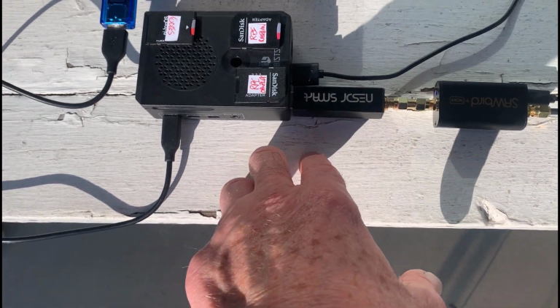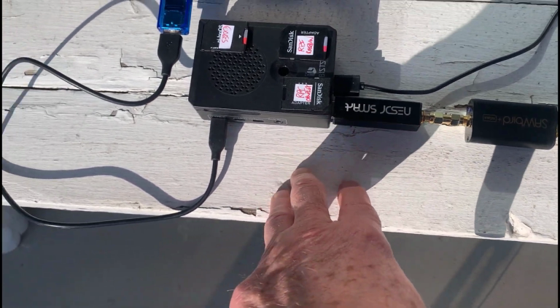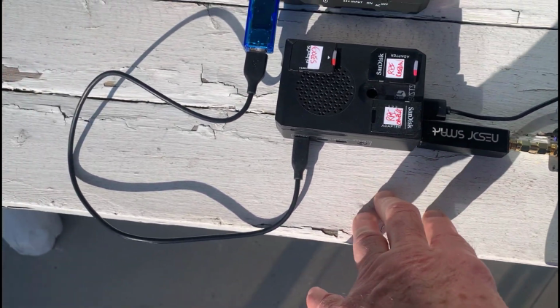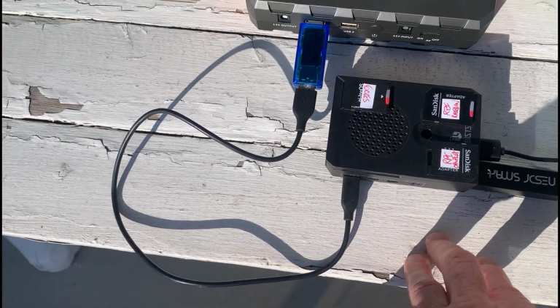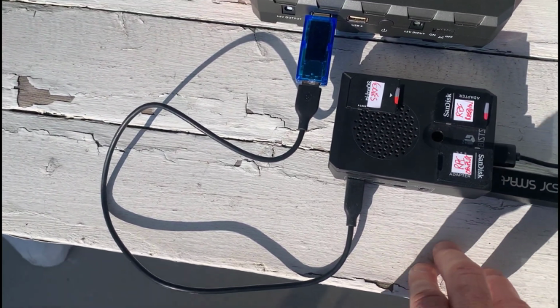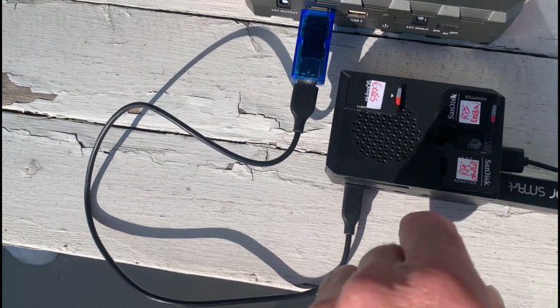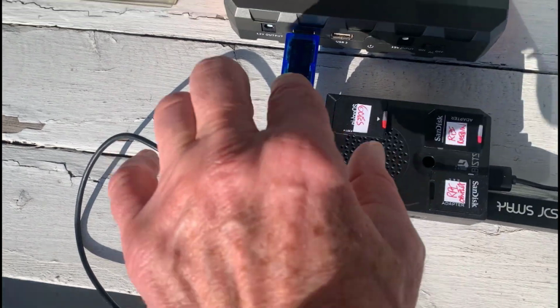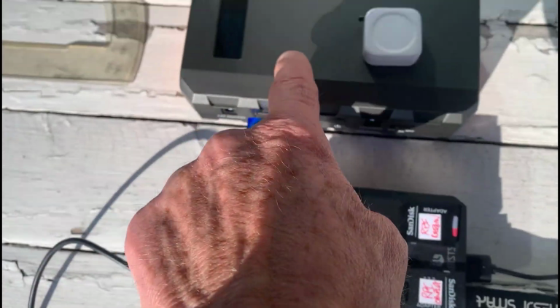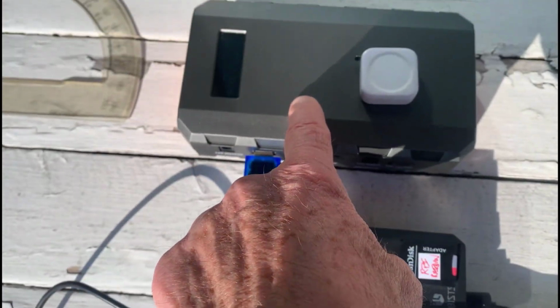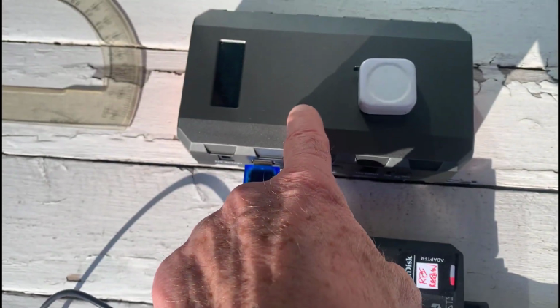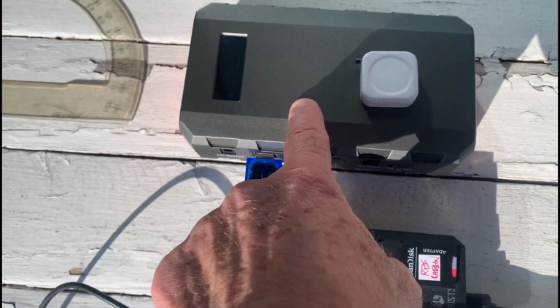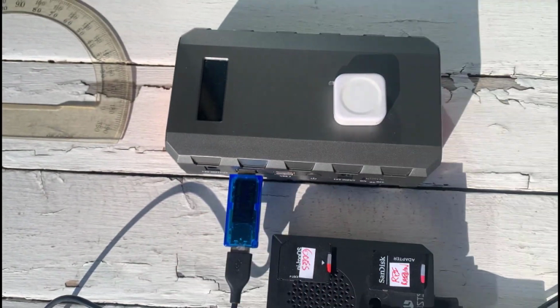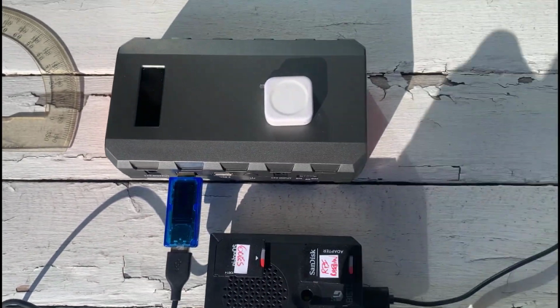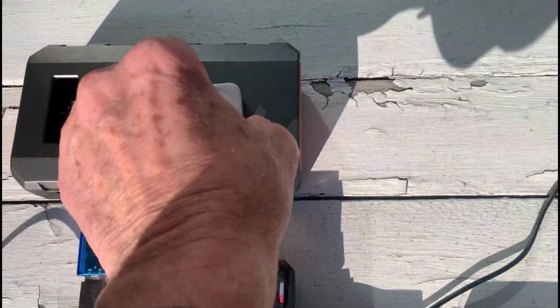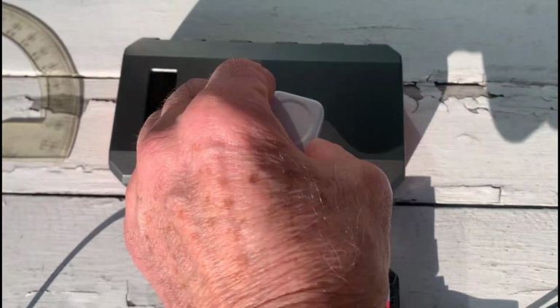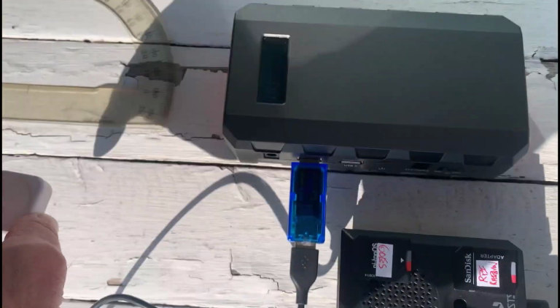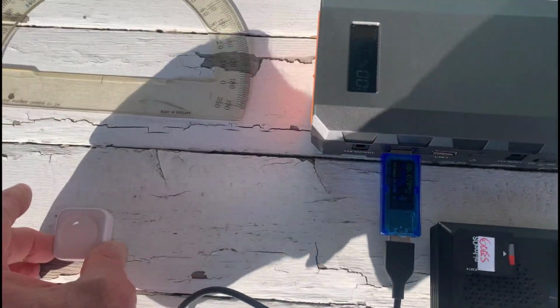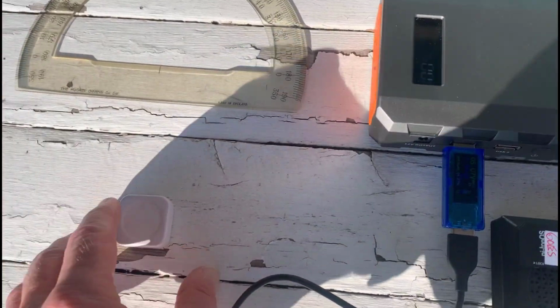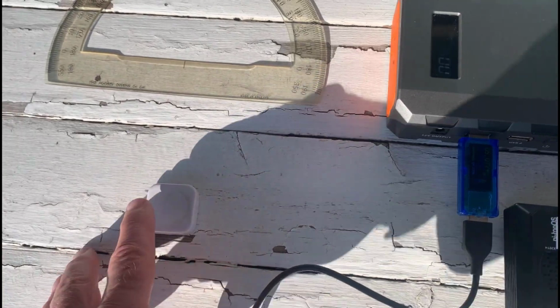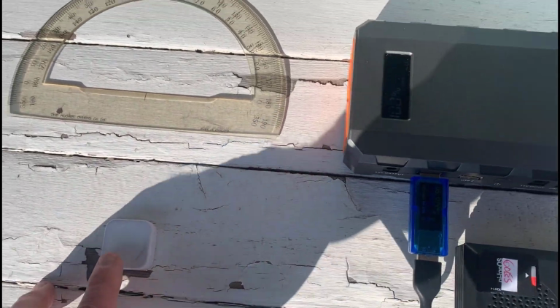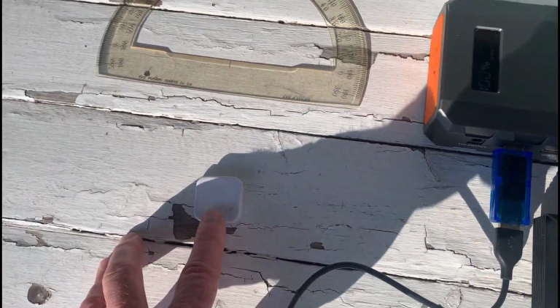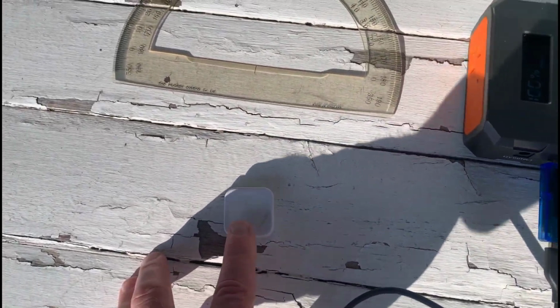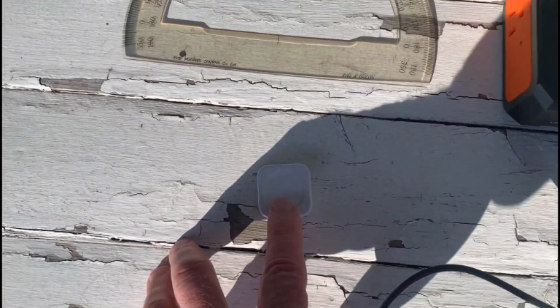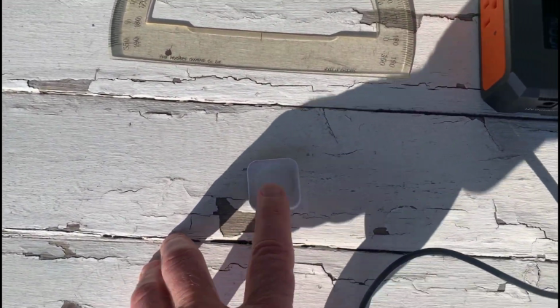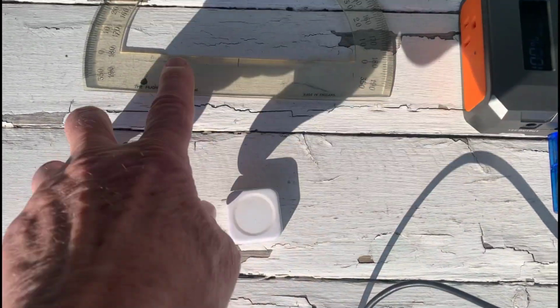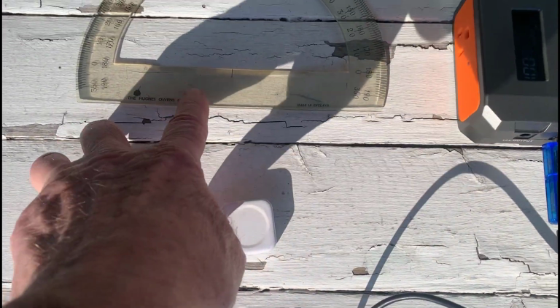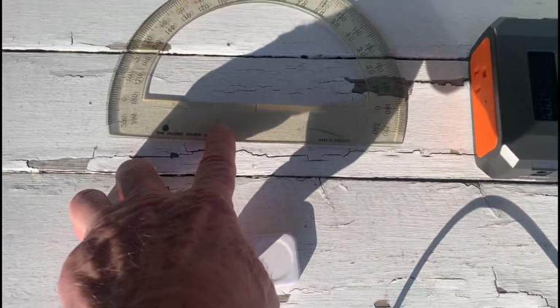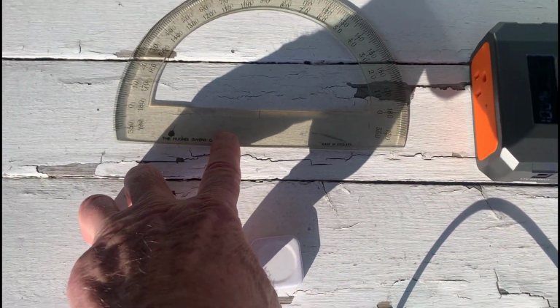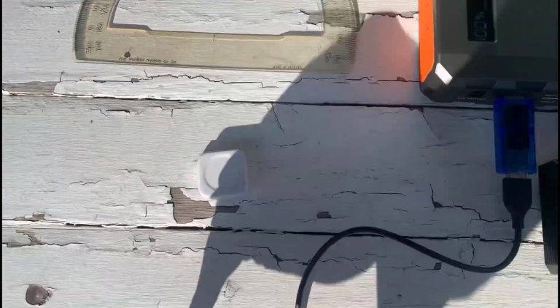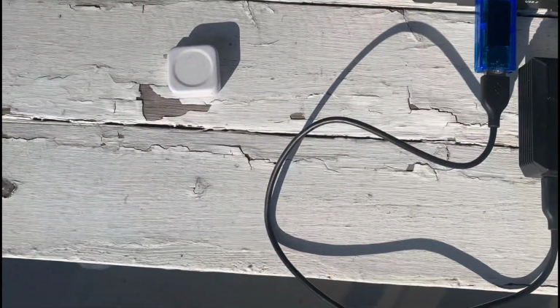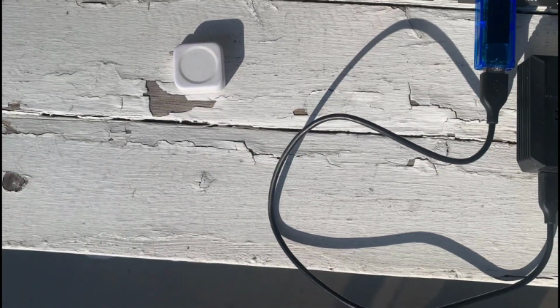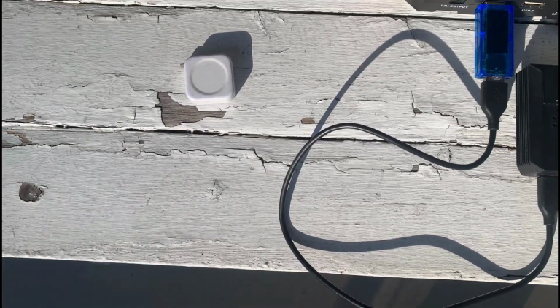The whole setup is powered from a portable lithium battery. This is the tape measure I use to check the element on the dipole, and that's a protractor I use to measure the 120 degrees.